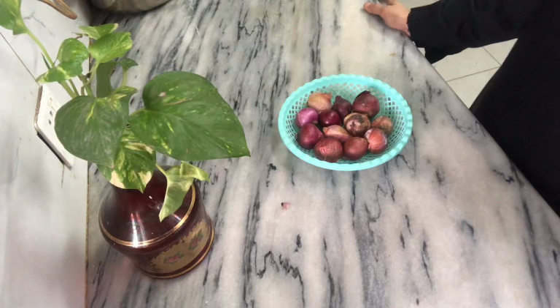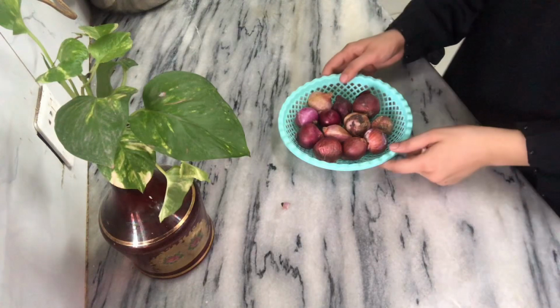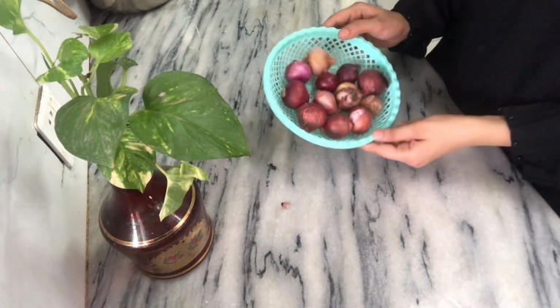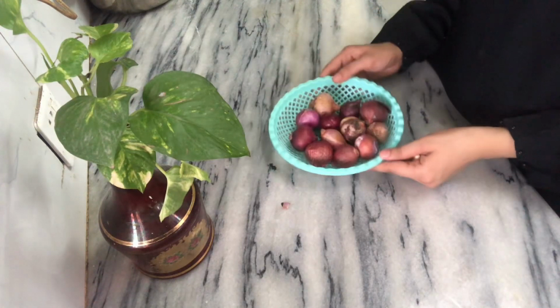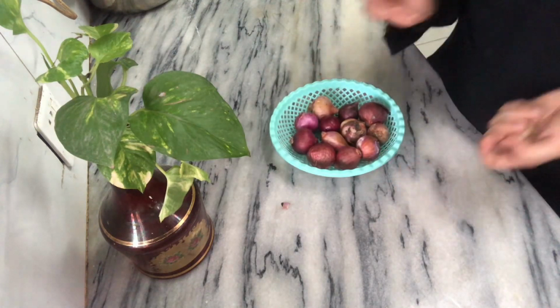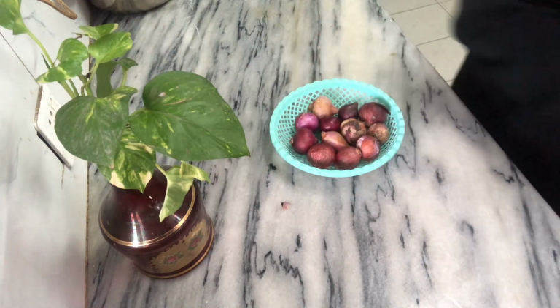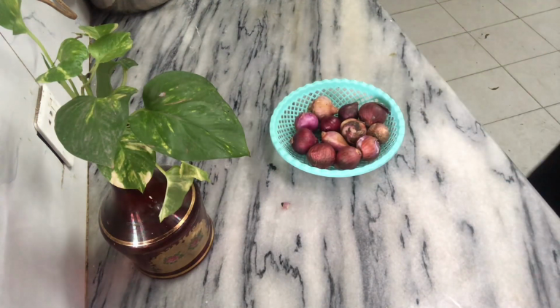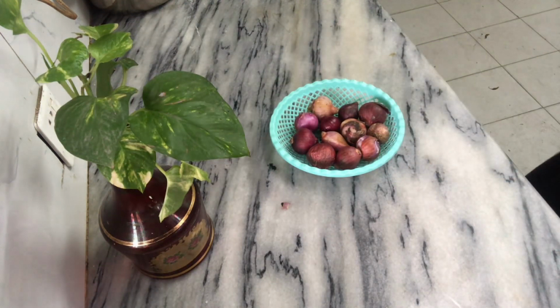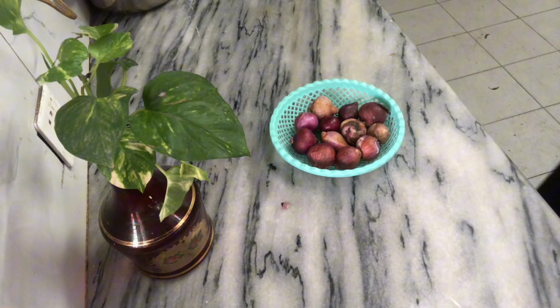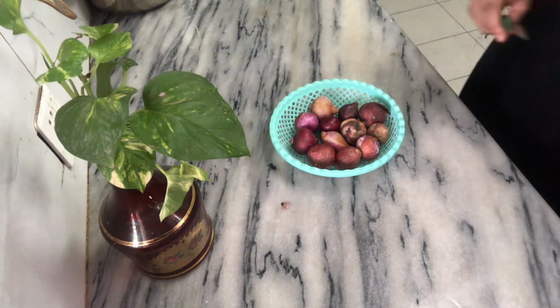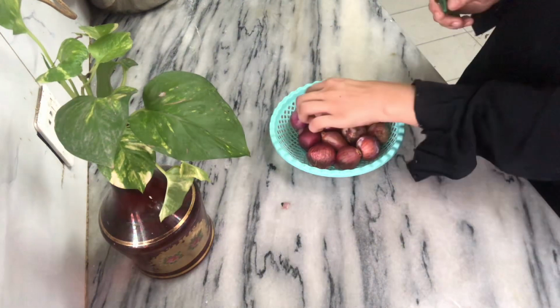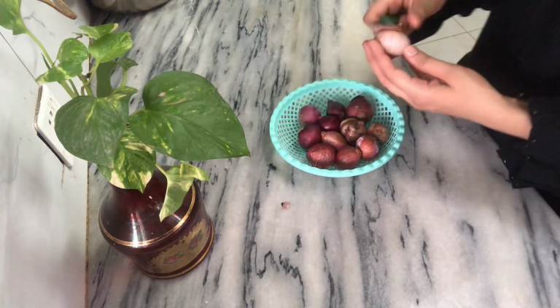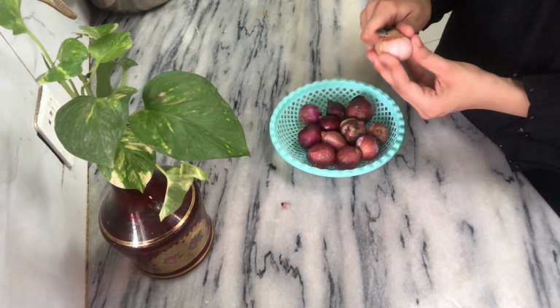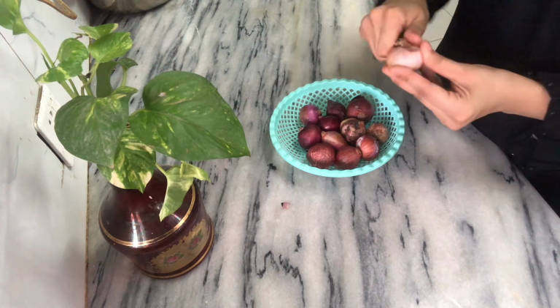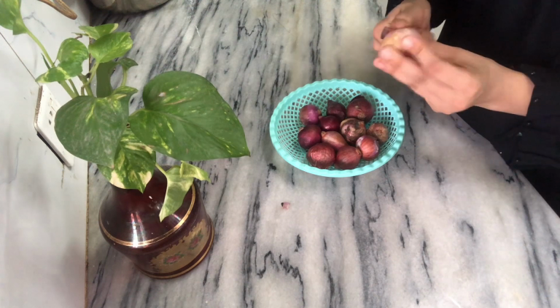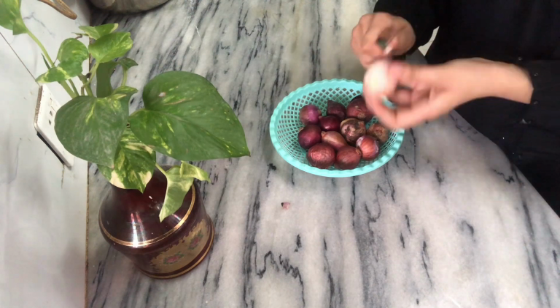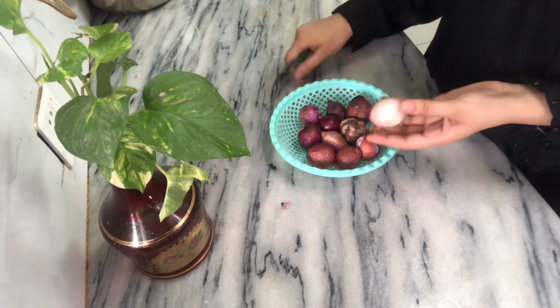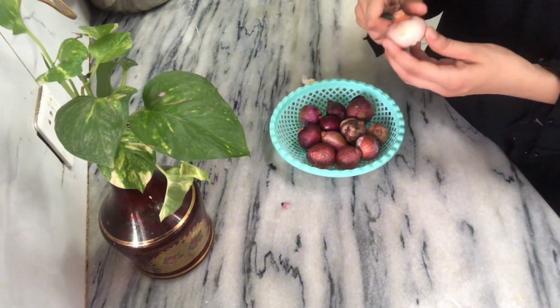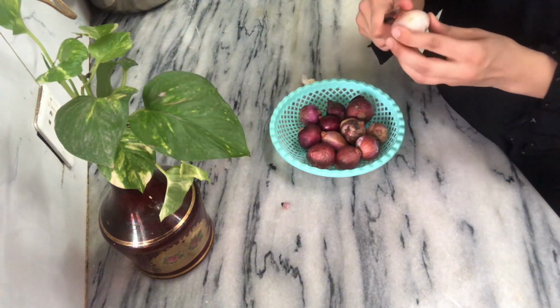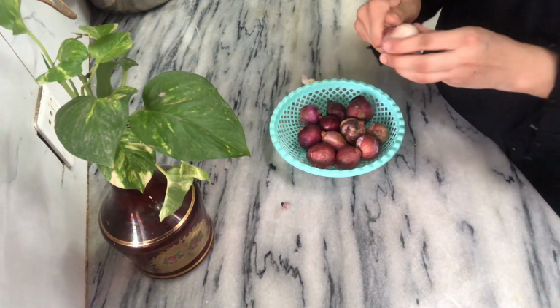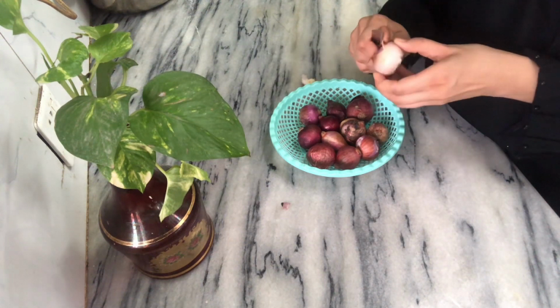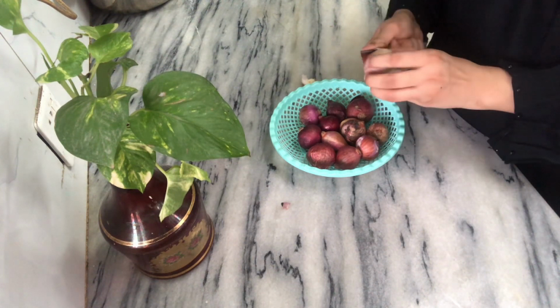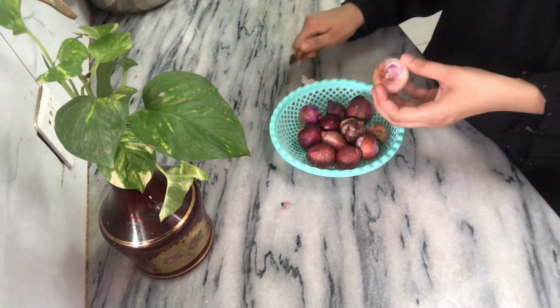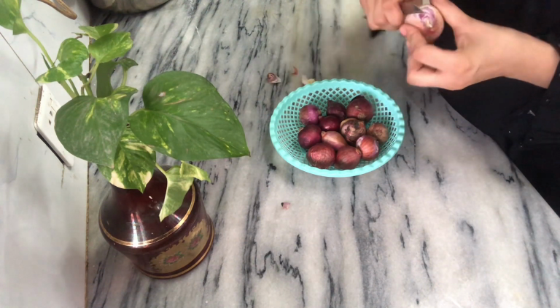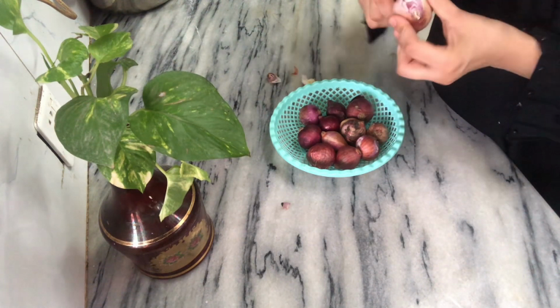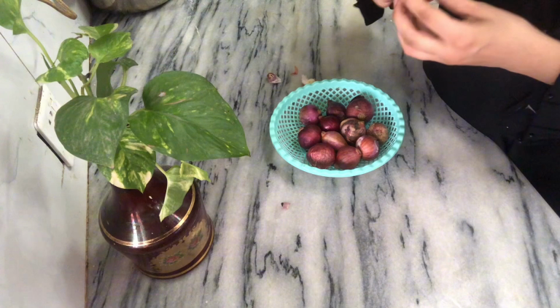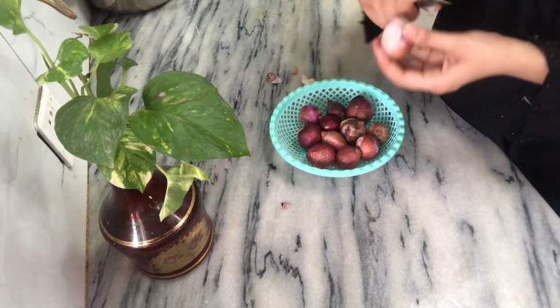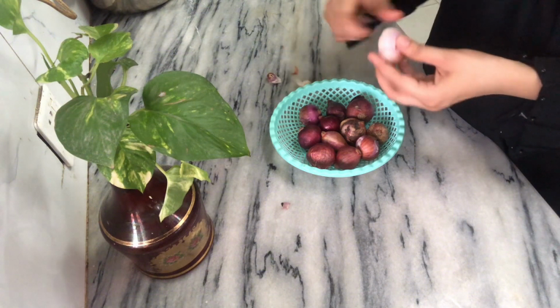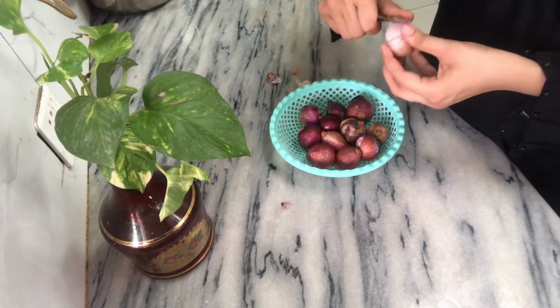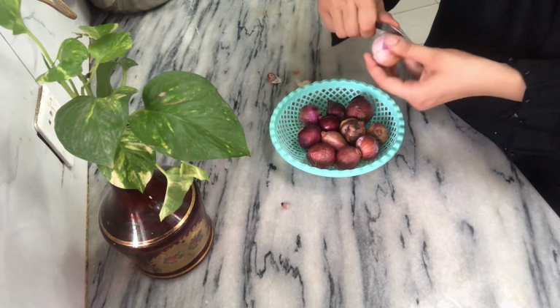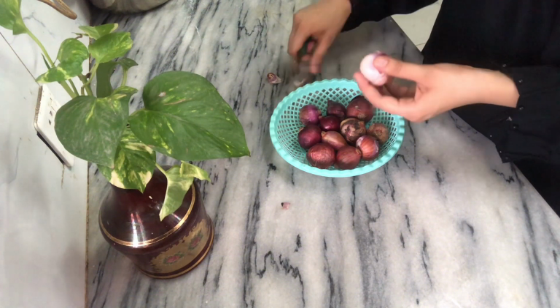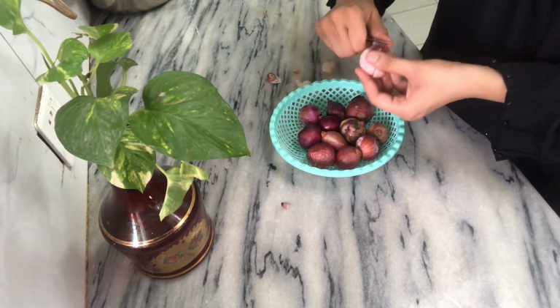Asalaamu alaykum, how are you all doing? I hope you will be all right. I said that today we were going to make a recipe, and I will share the recipe with you. So today I will give you a very easy recipe.